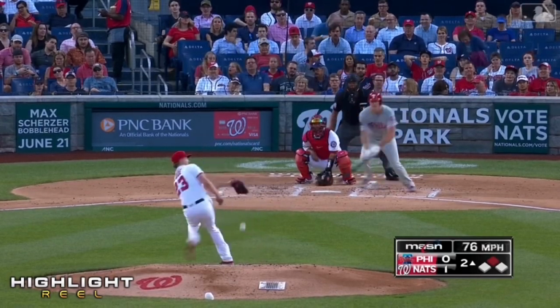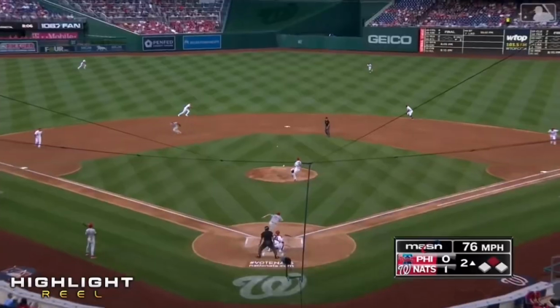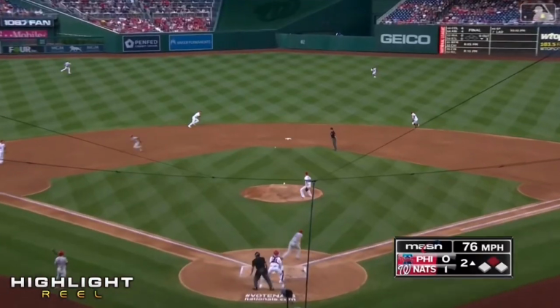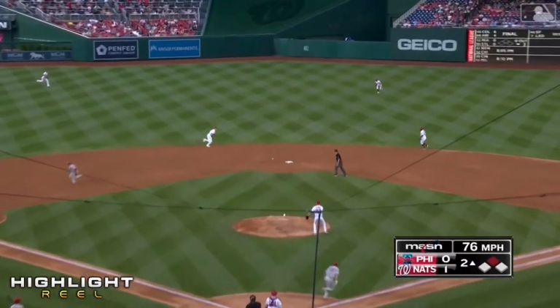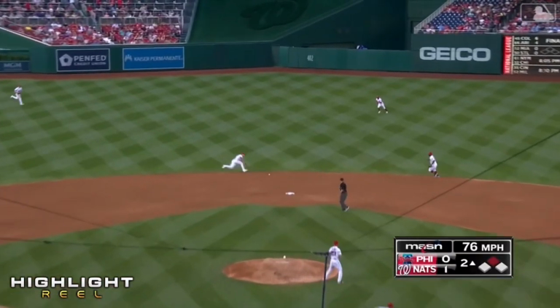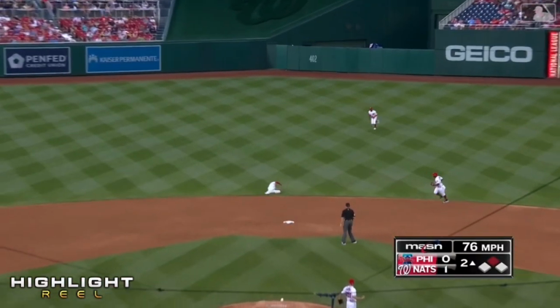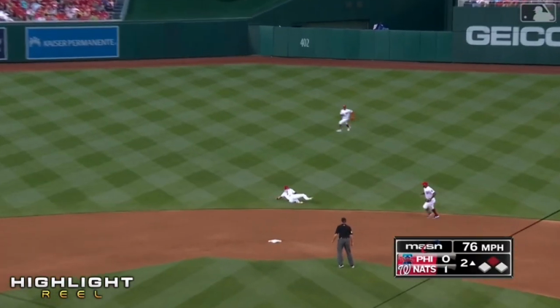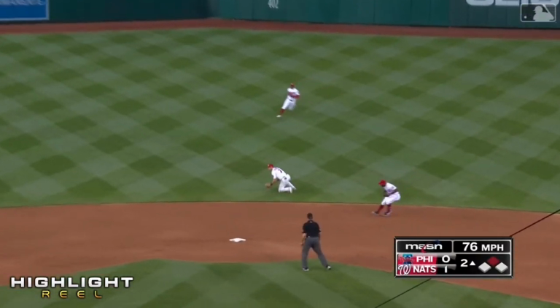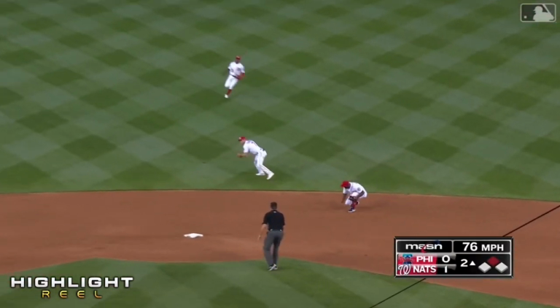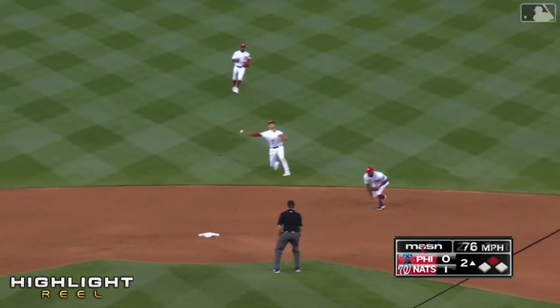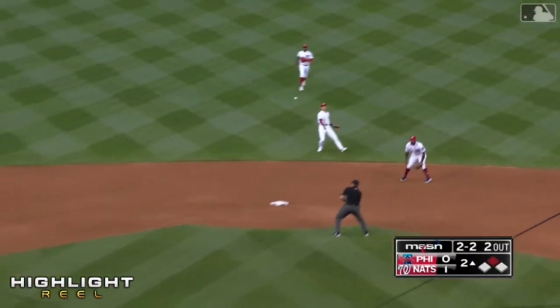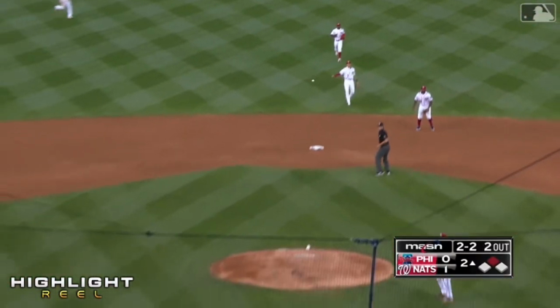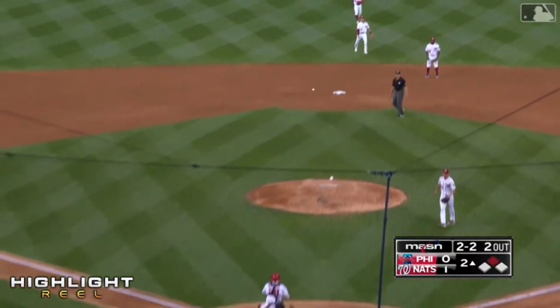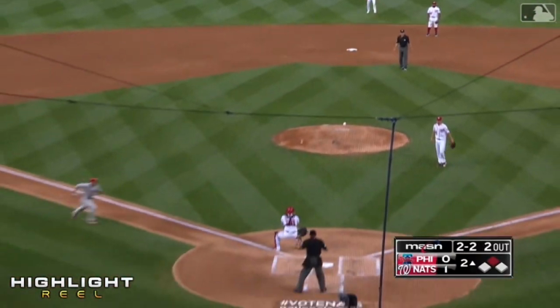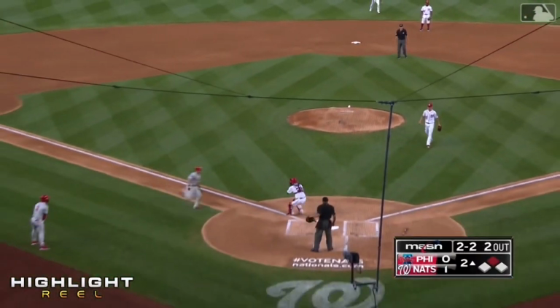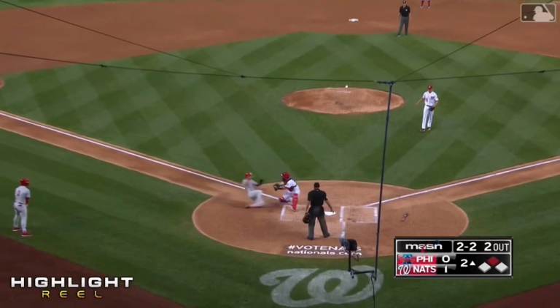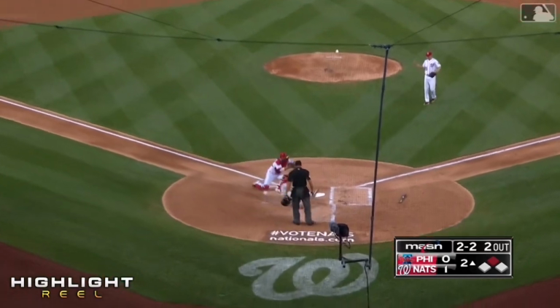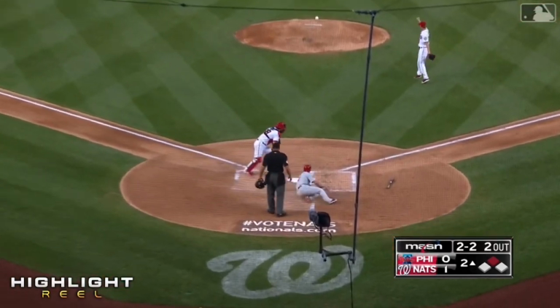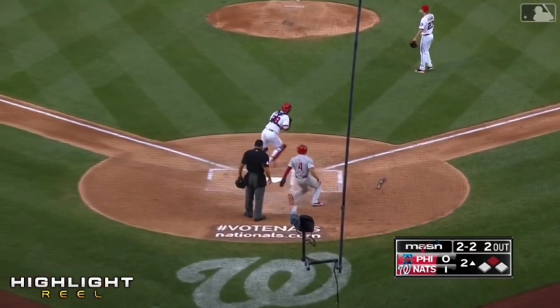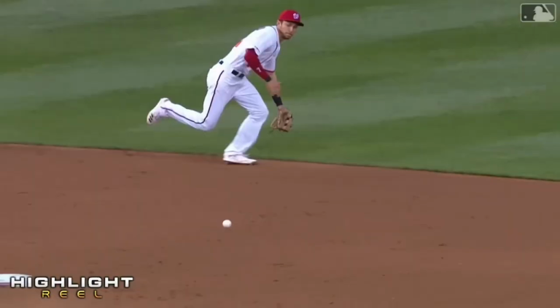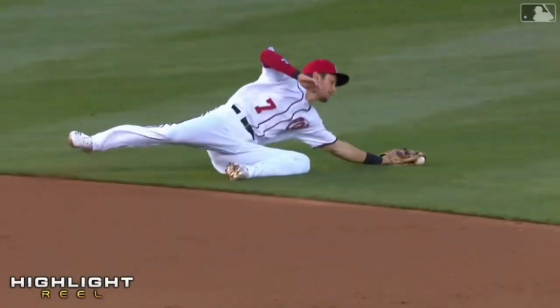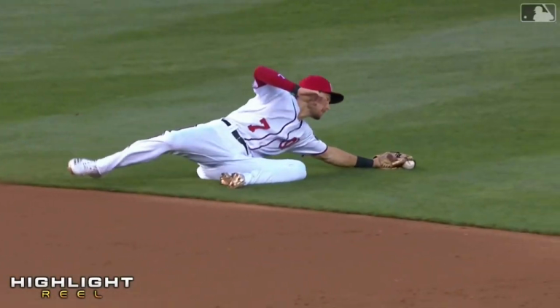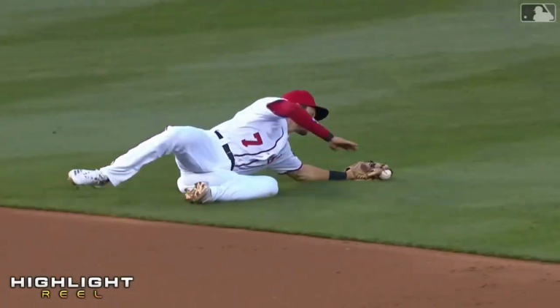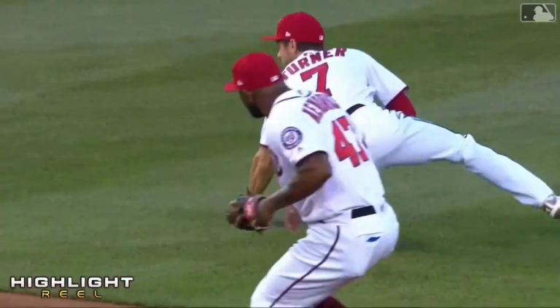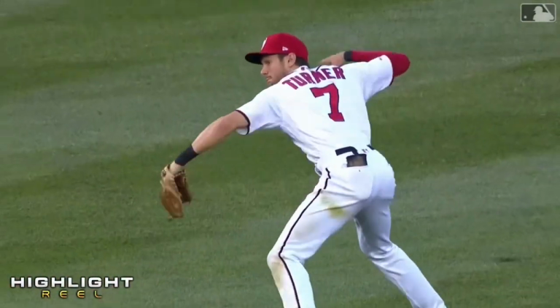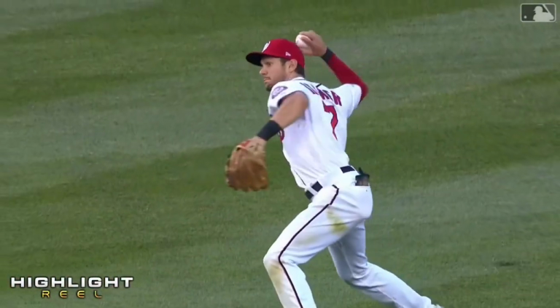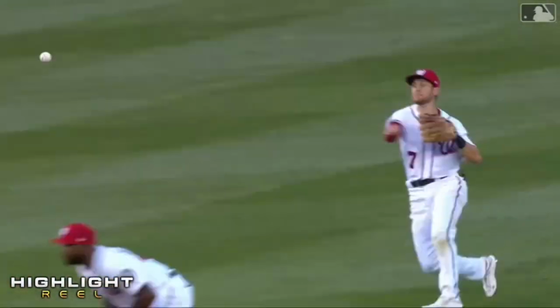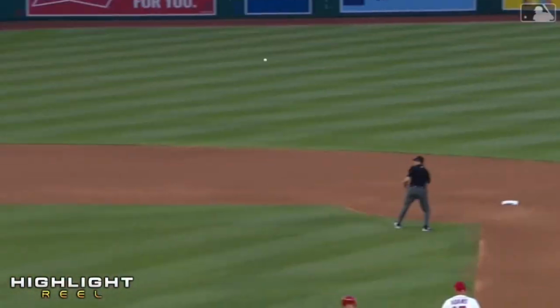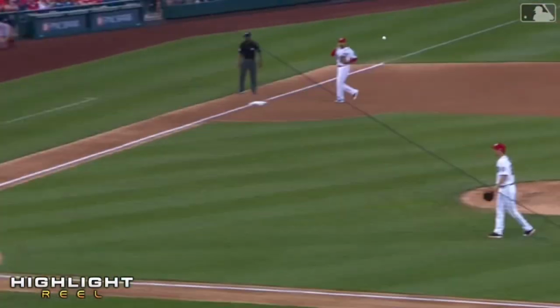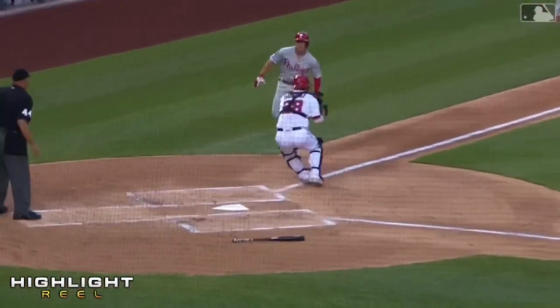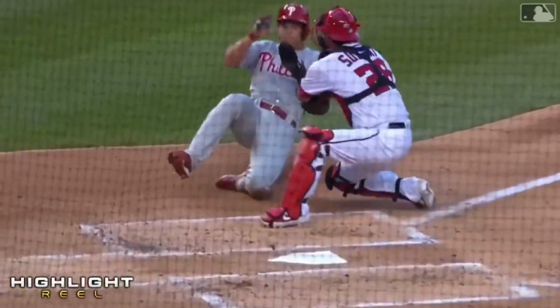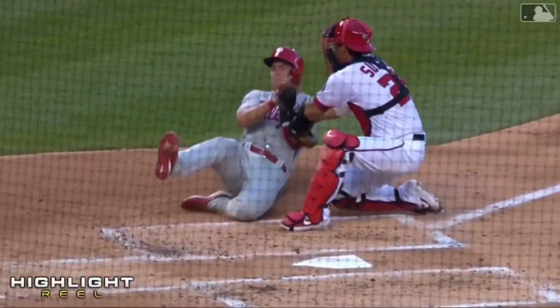Up the middle. Off-speed pitch. Trey Turner keeps it on the infield. They're sending the runner, and he is out. Kingery is out at the plate after Dusty Watkins sent him.